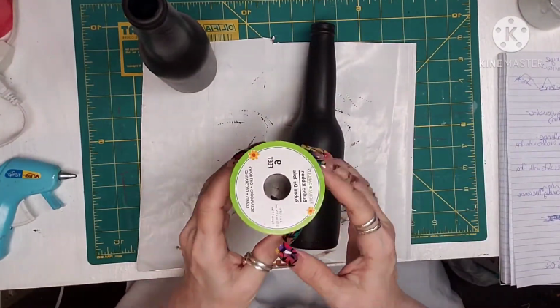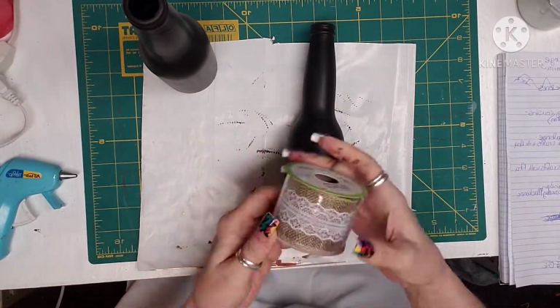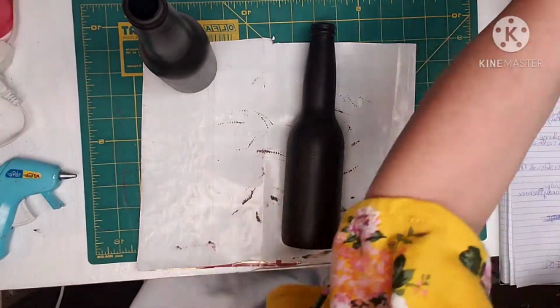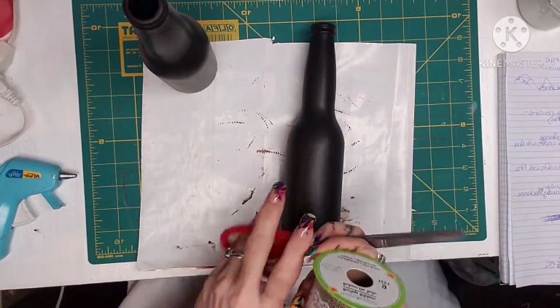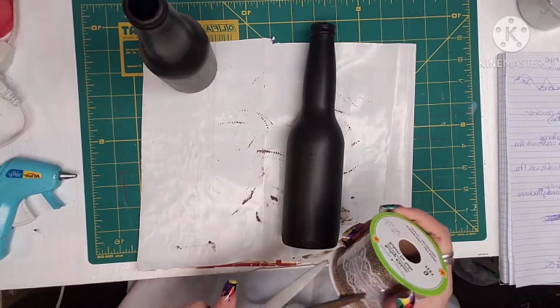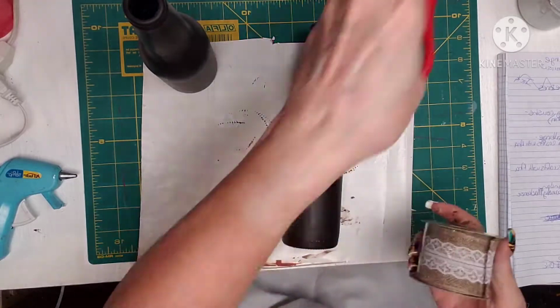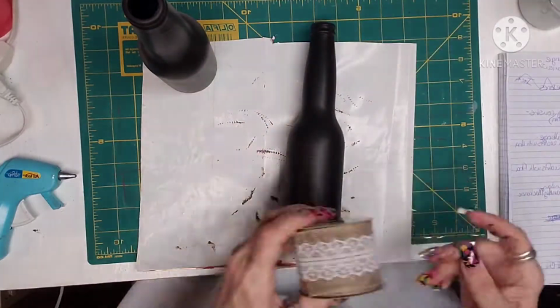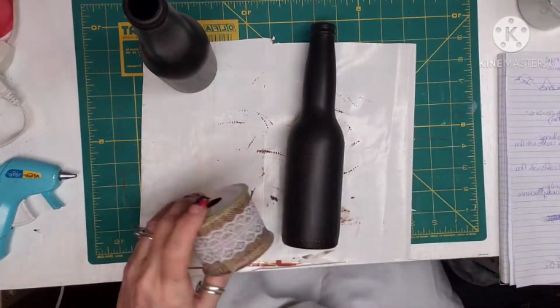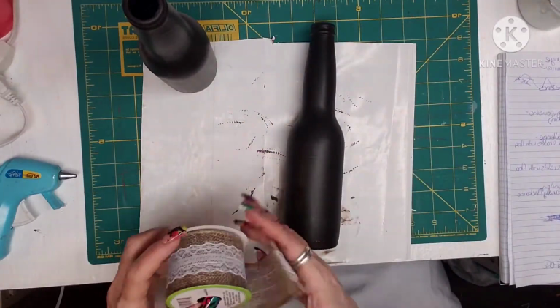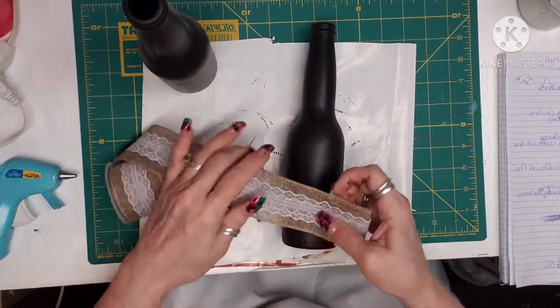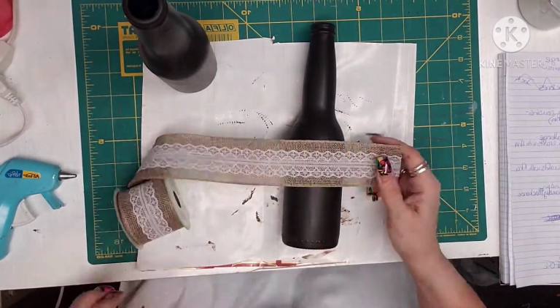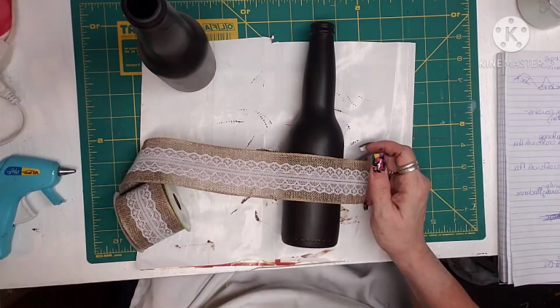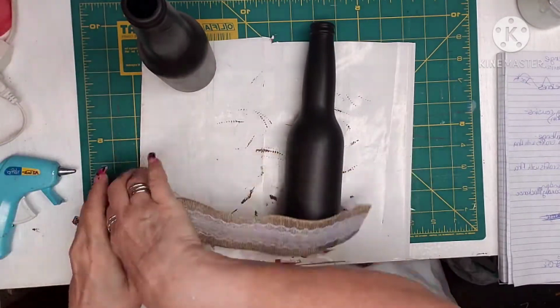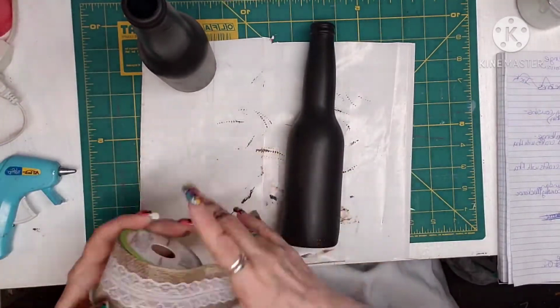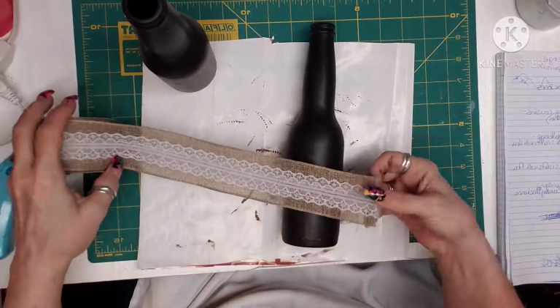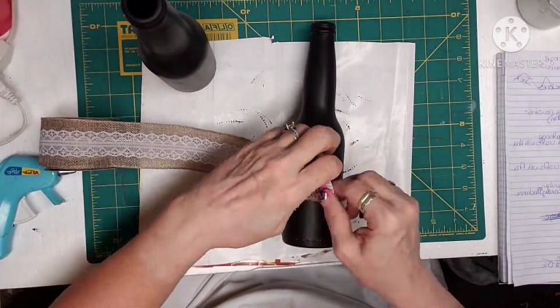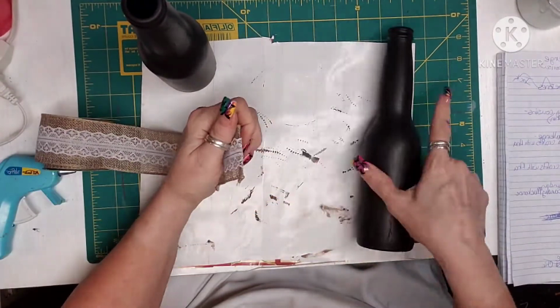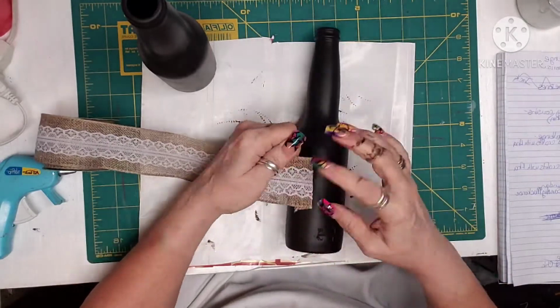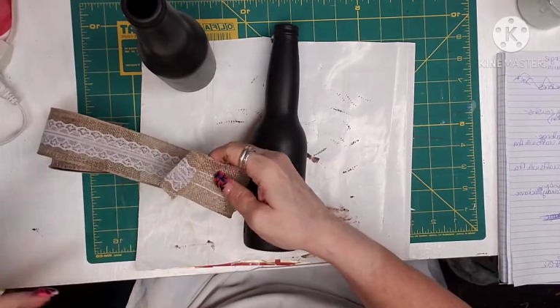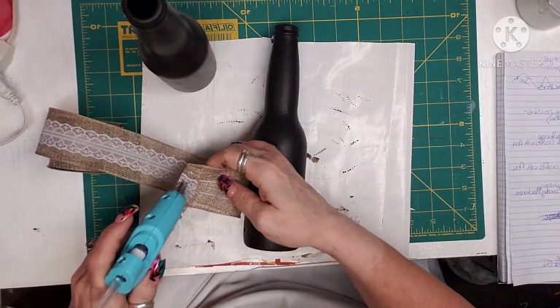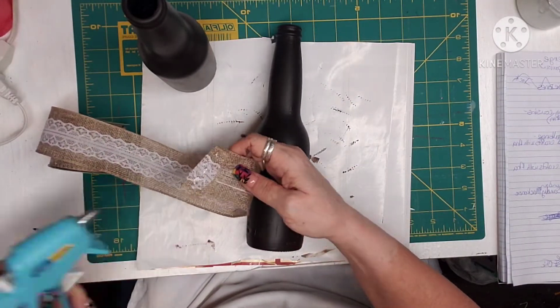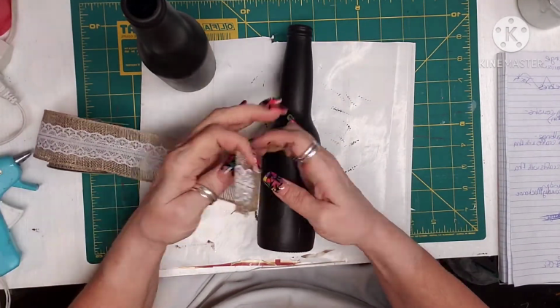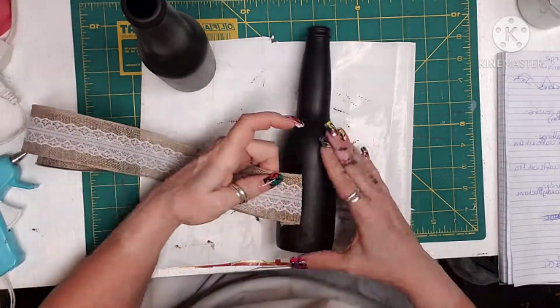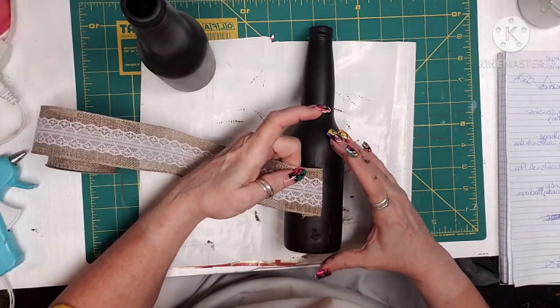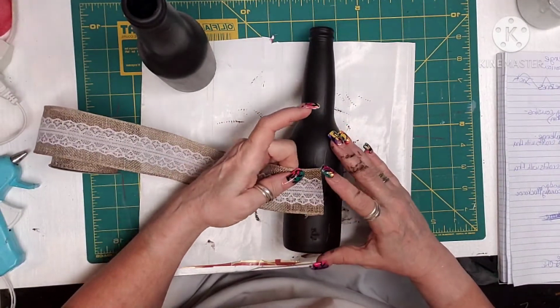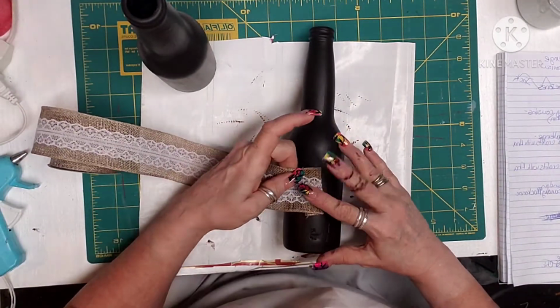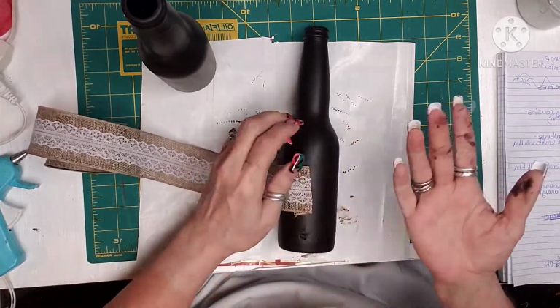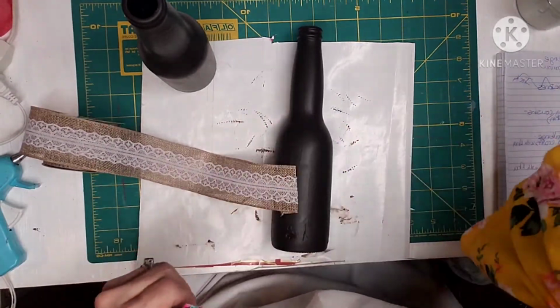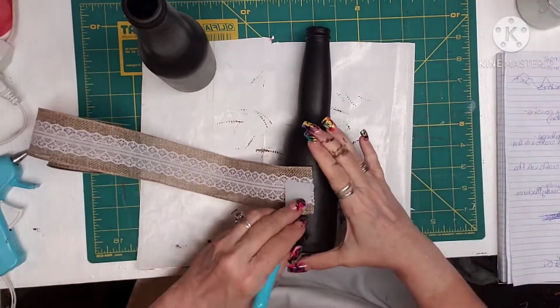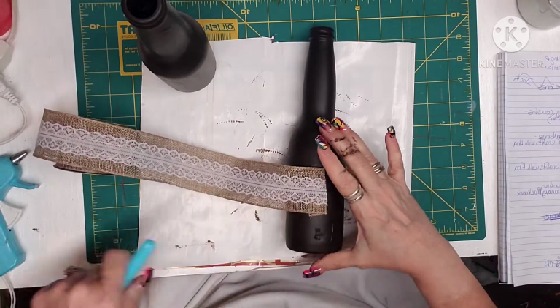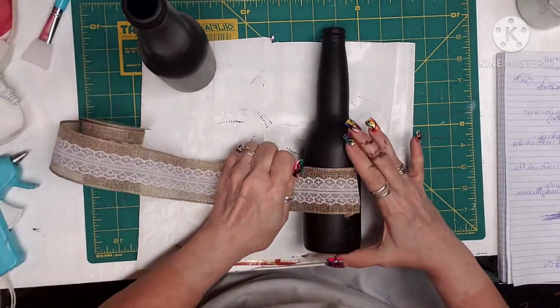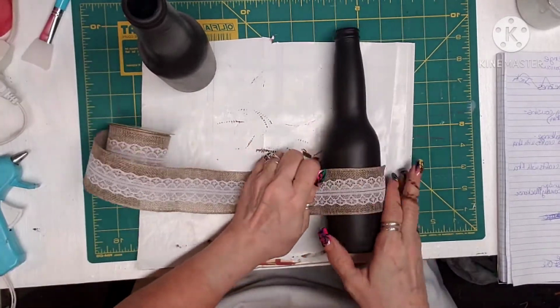Then I take this burlap ribbon from the Dollar Tree that has lace, and I go ahead and I hot glue it right in the center of that bottom portion of the bottle.